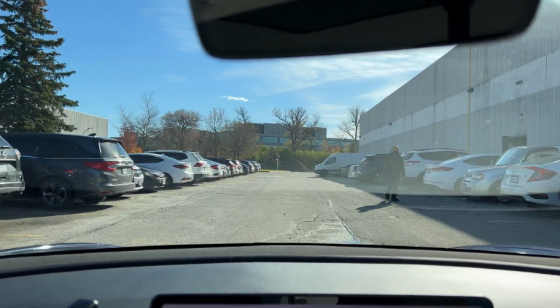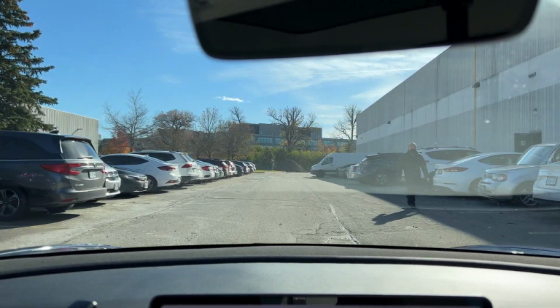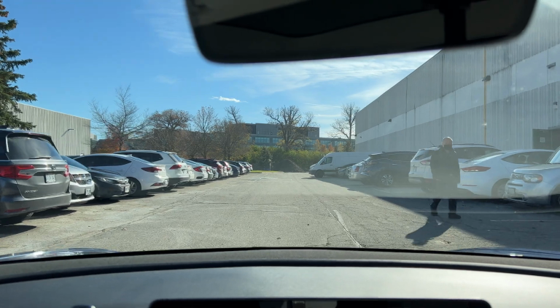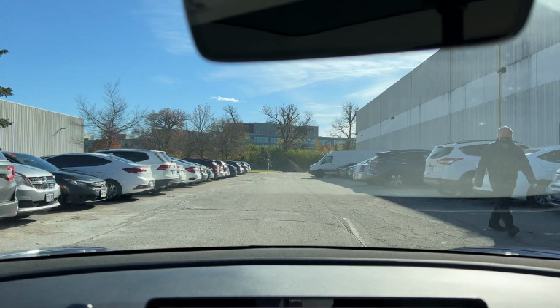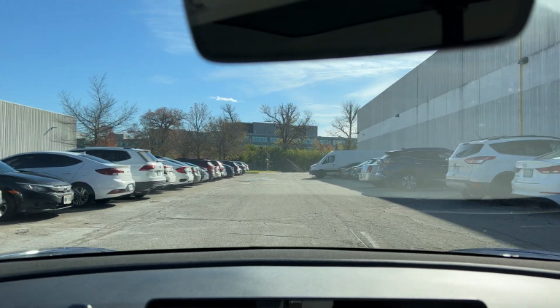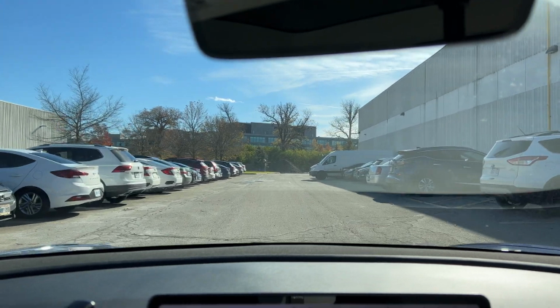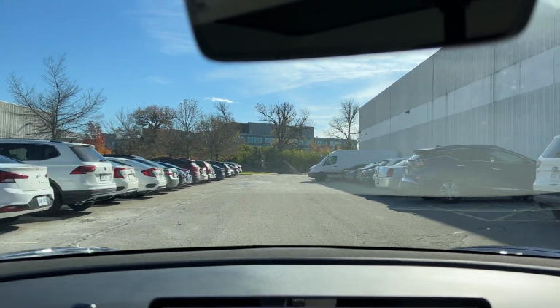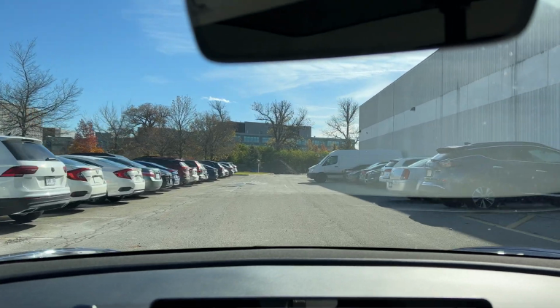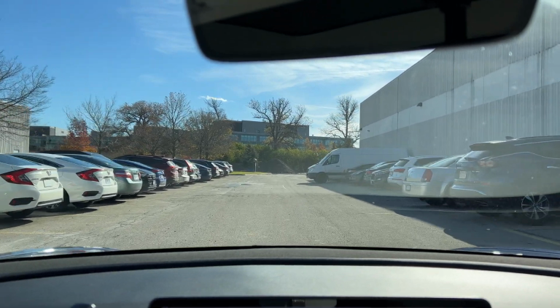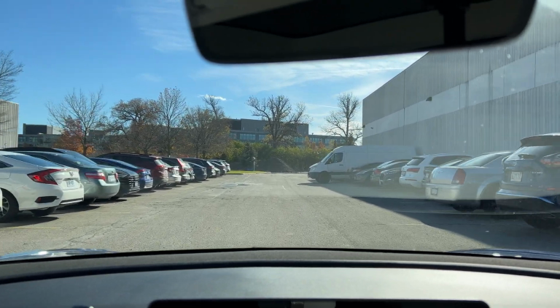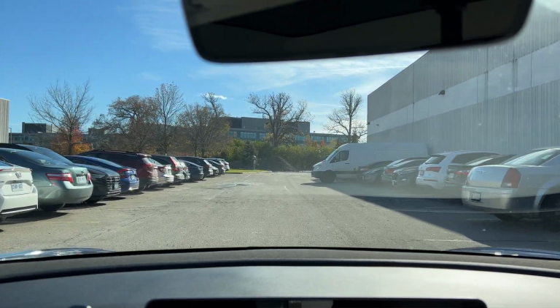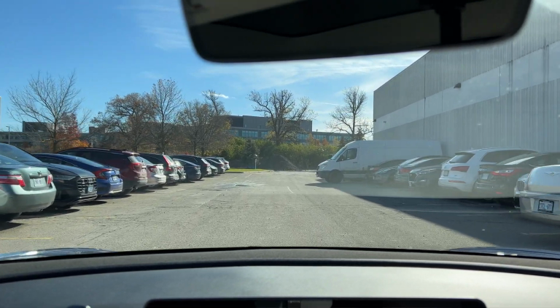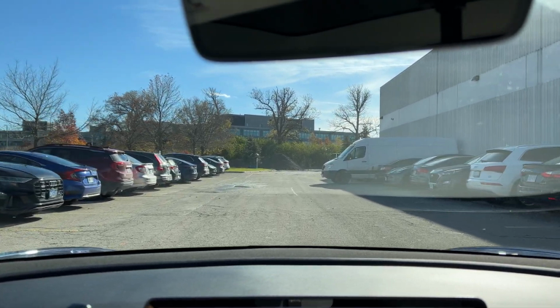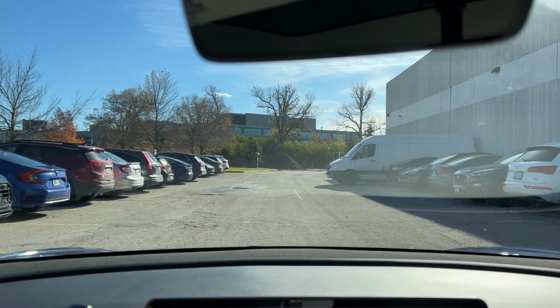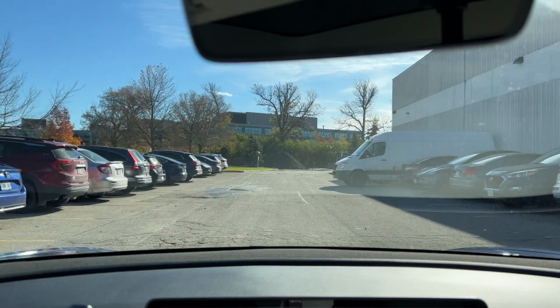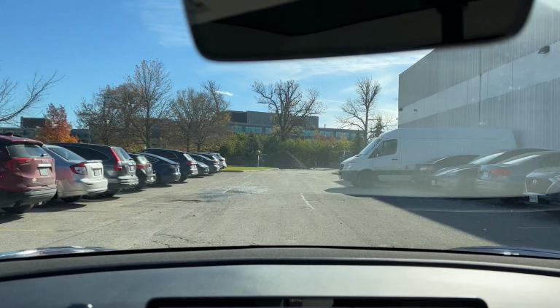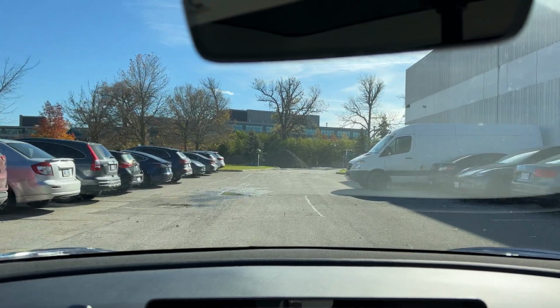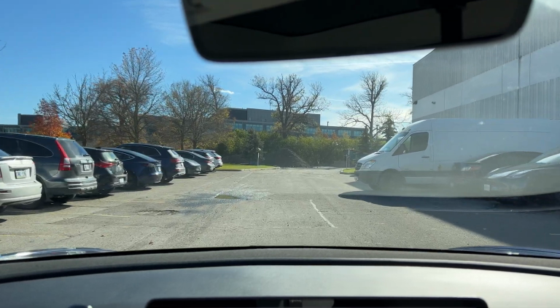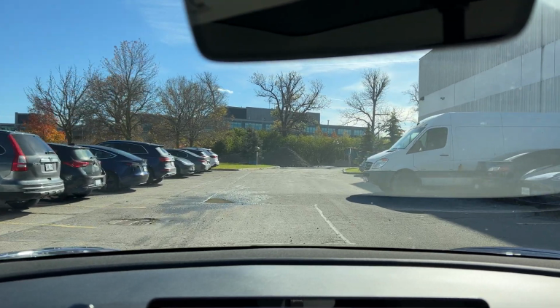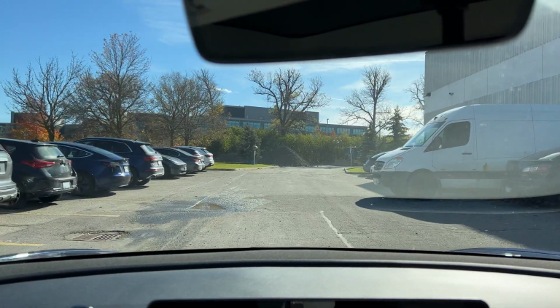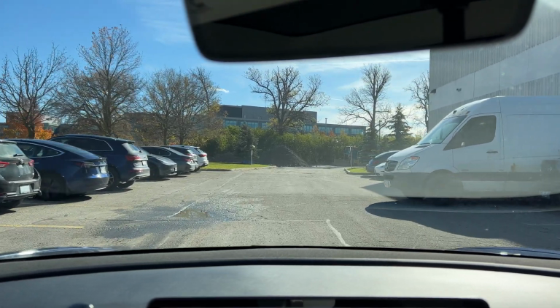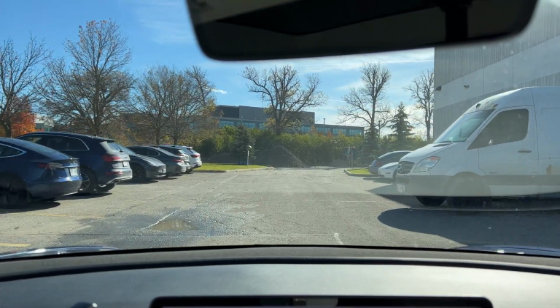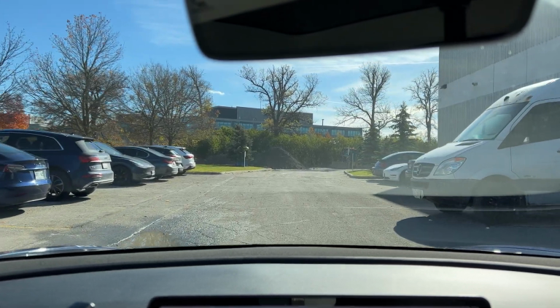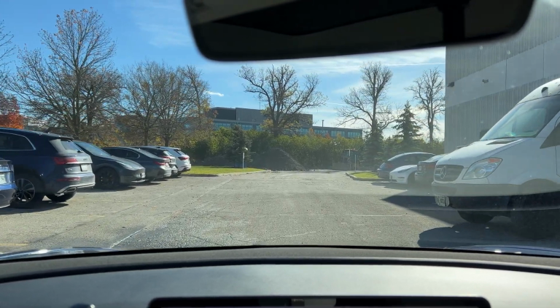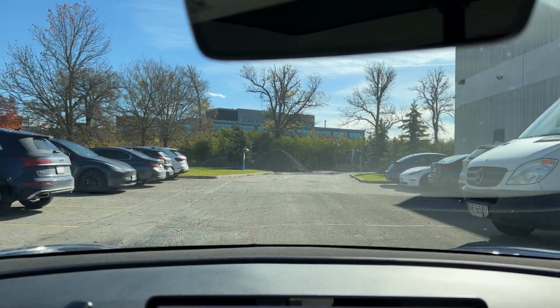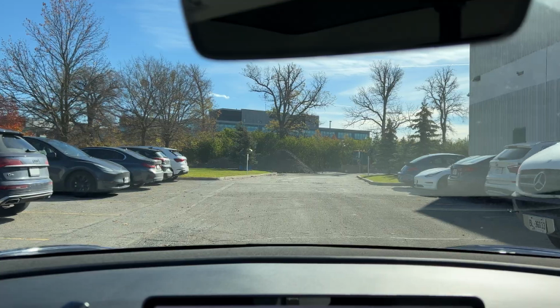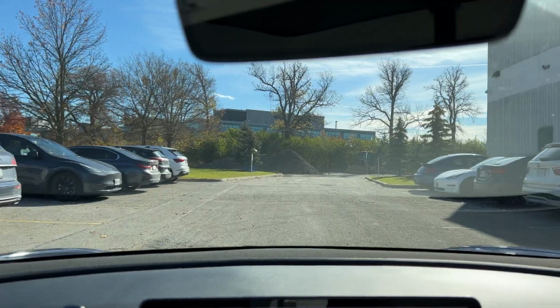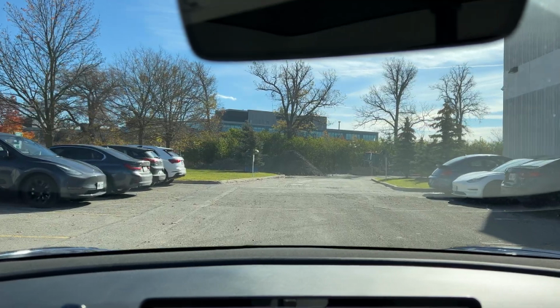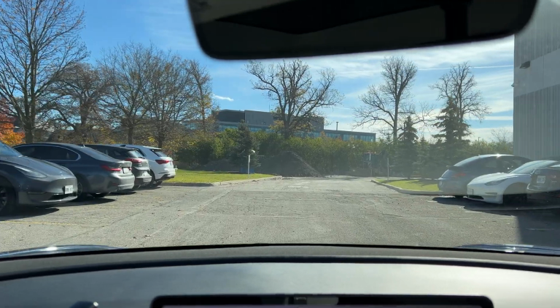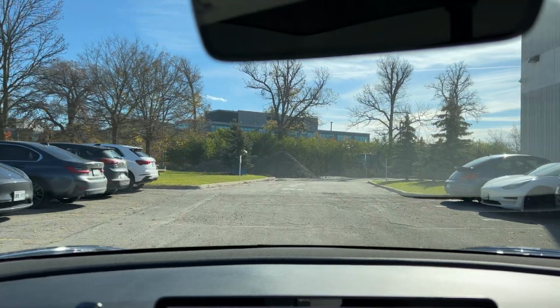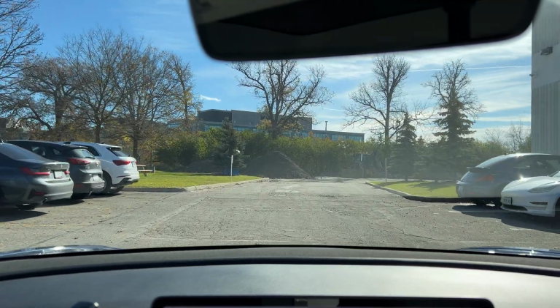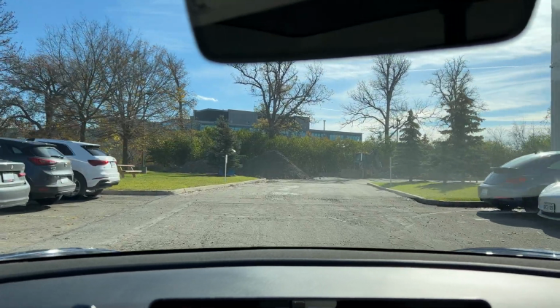Tesla Model Y on the right there. A blue Tesla Model 3 to the left, another Model Y, and our Model Y on the right and left. Another Model 3 on the right.